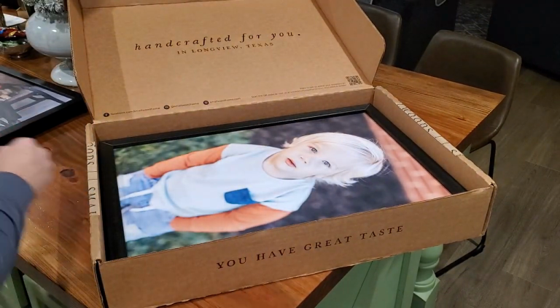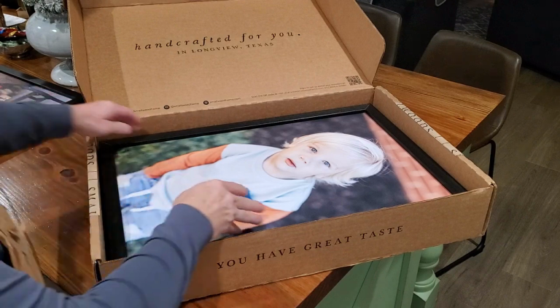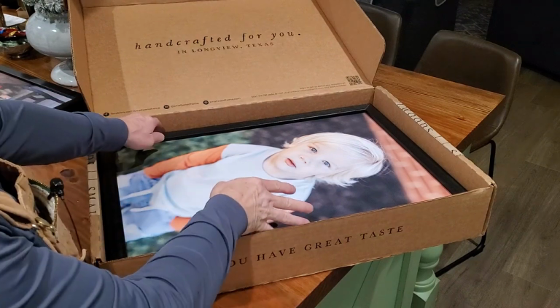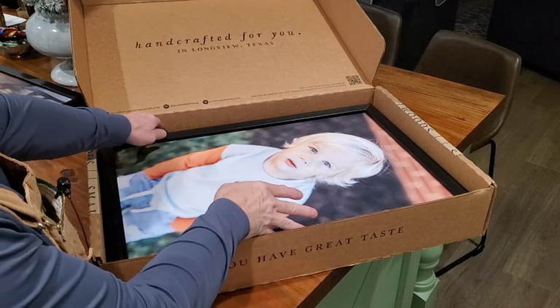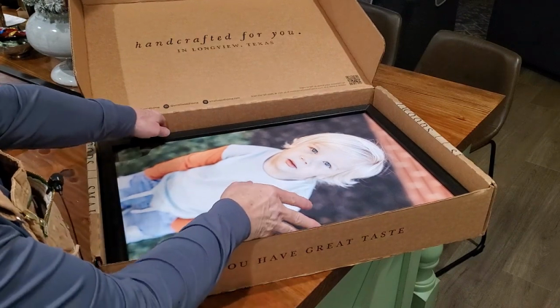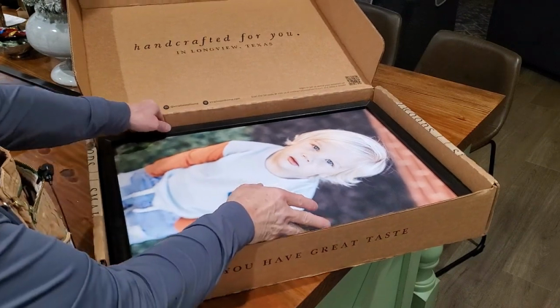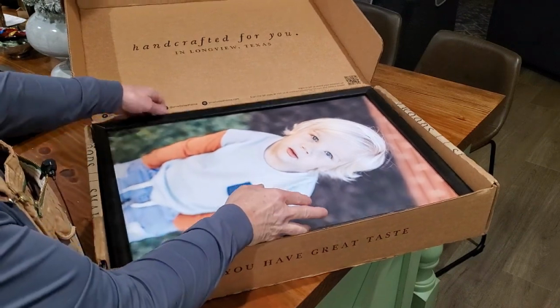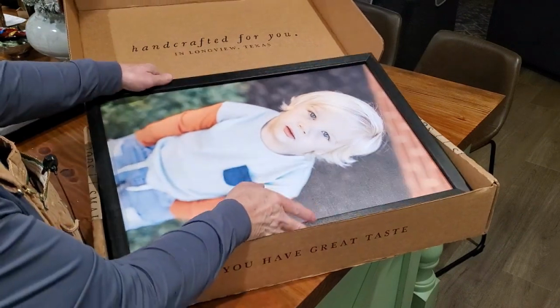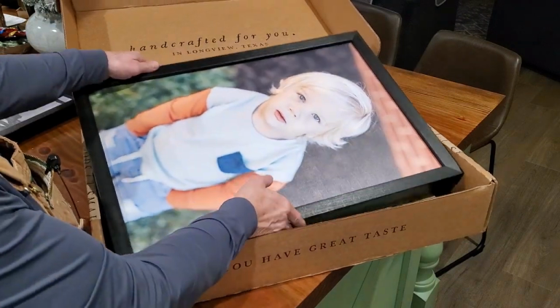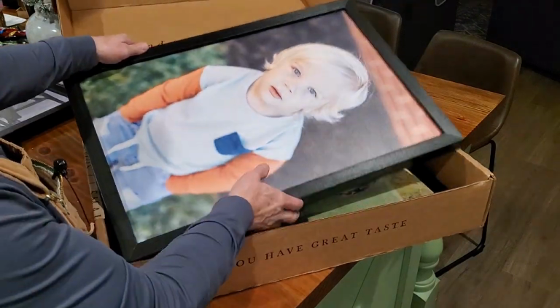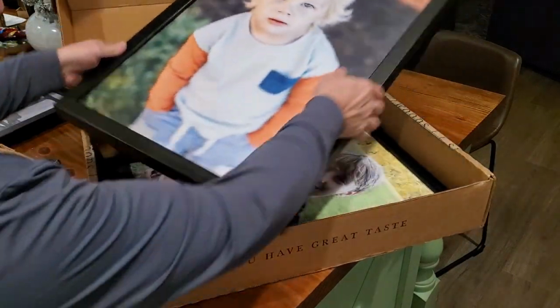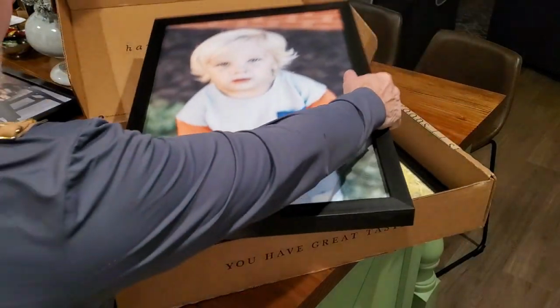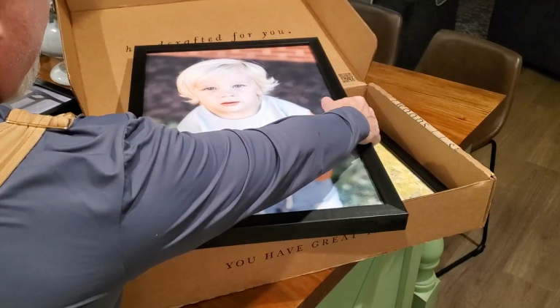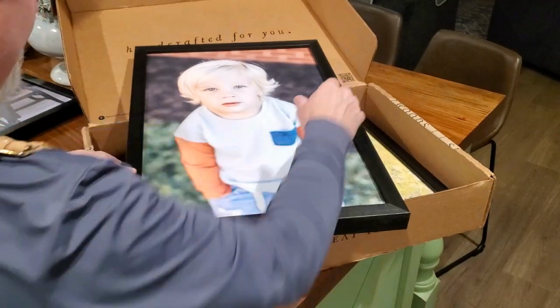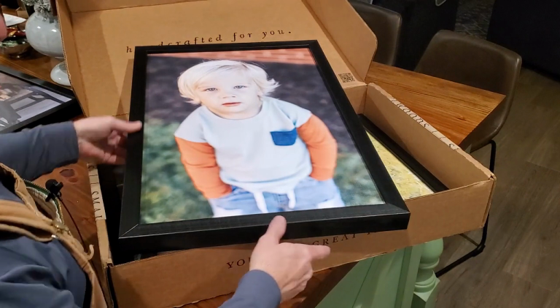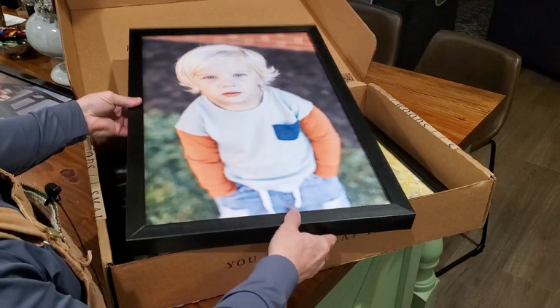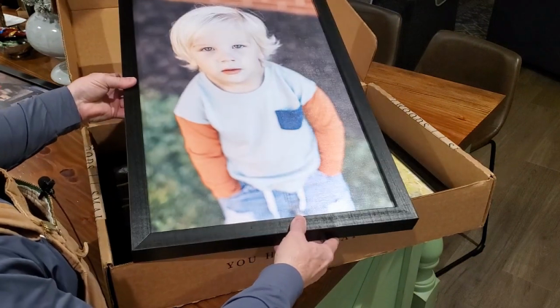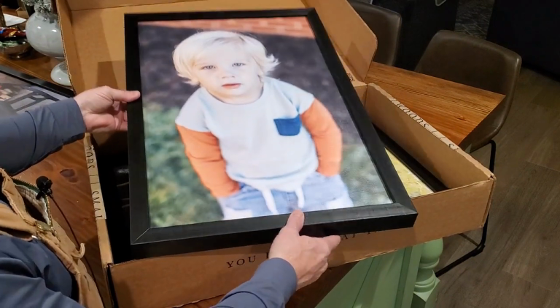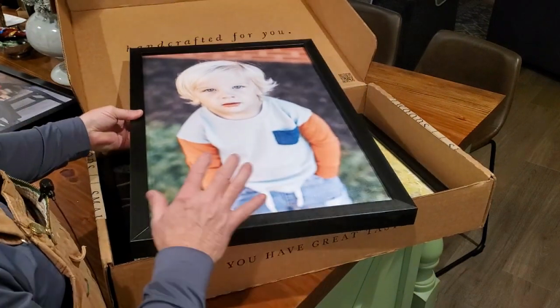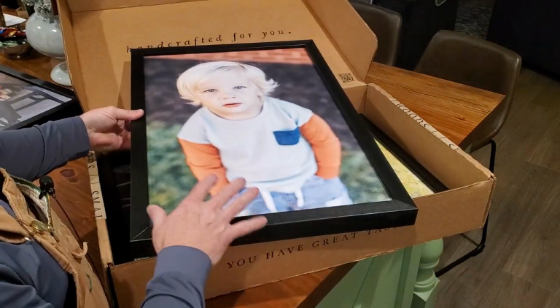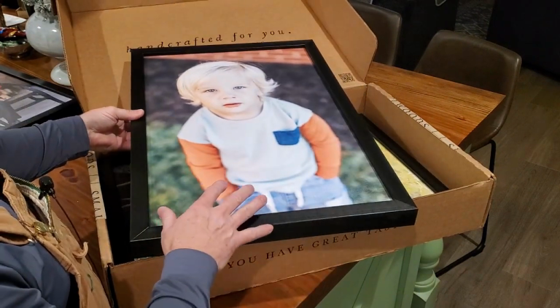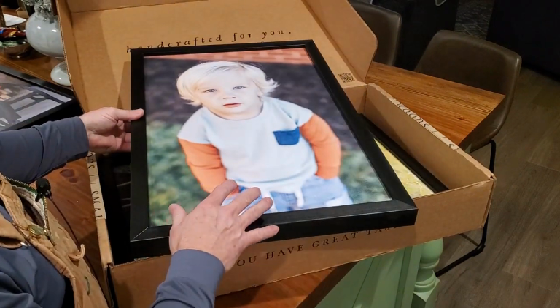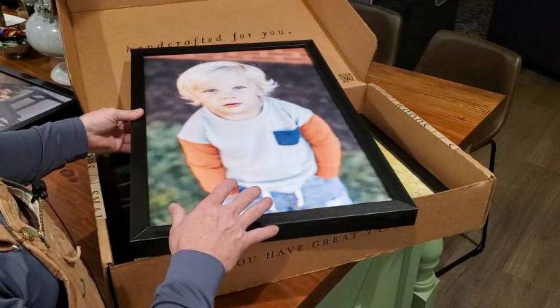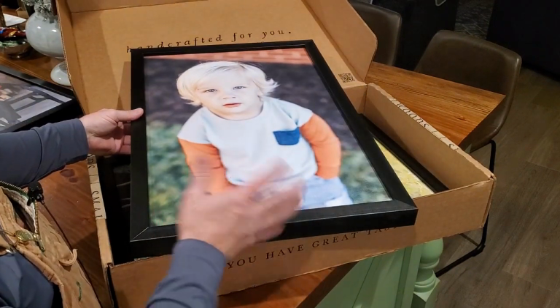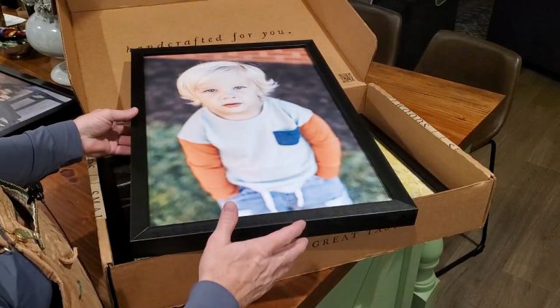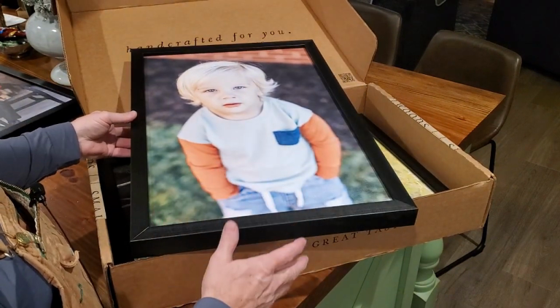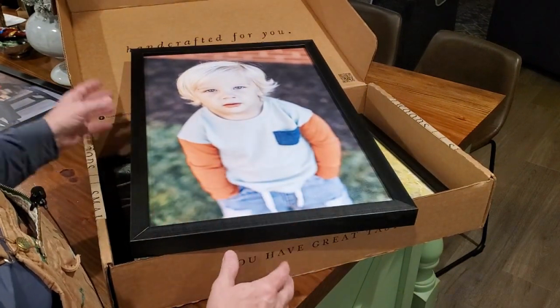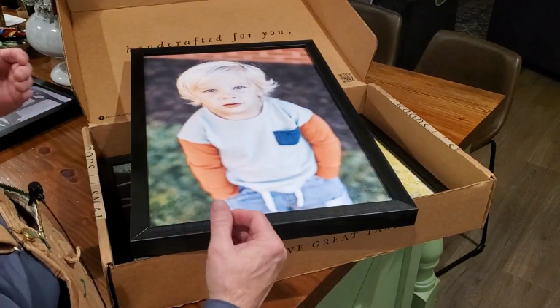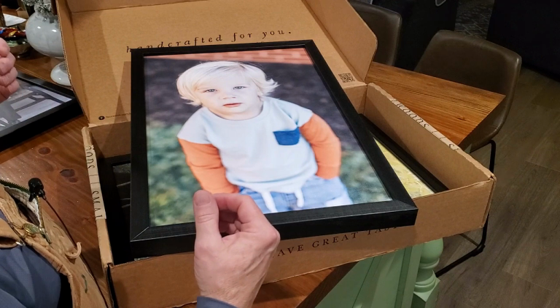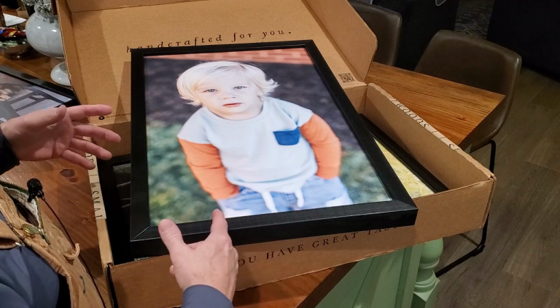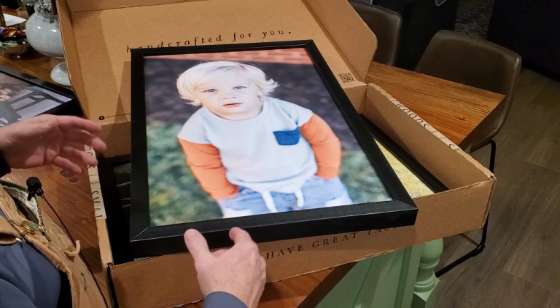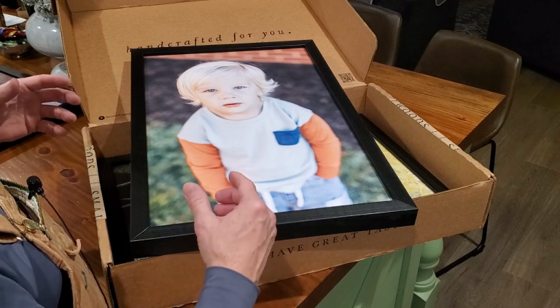The second one is my grandson Briggs — look at him, he looks like a little man! It's a great photo.